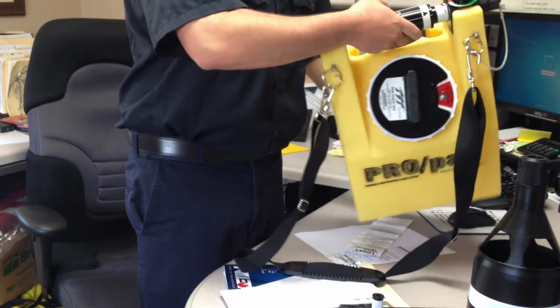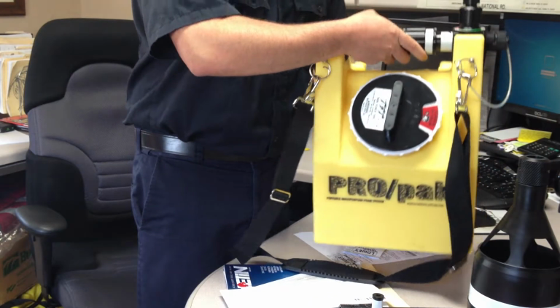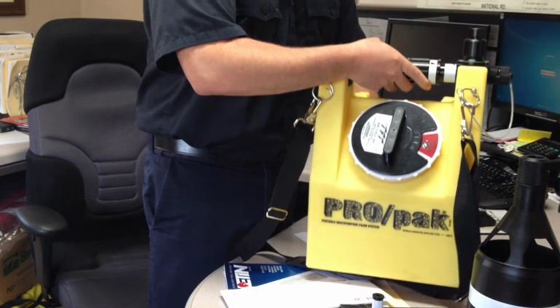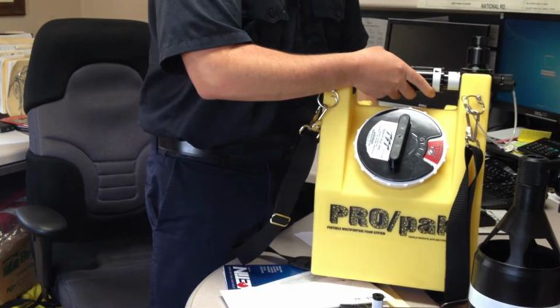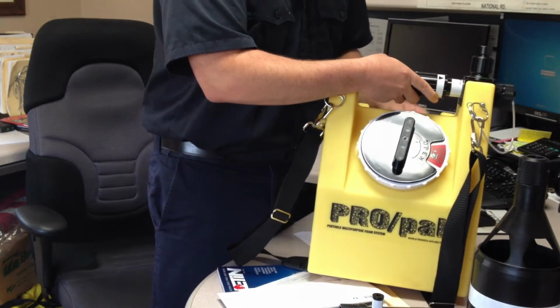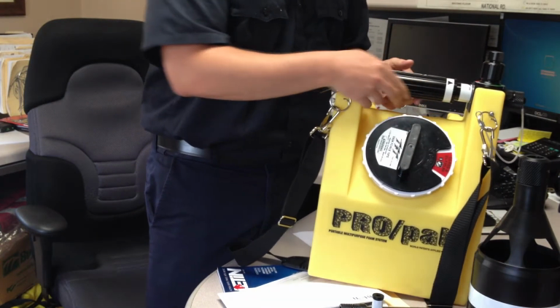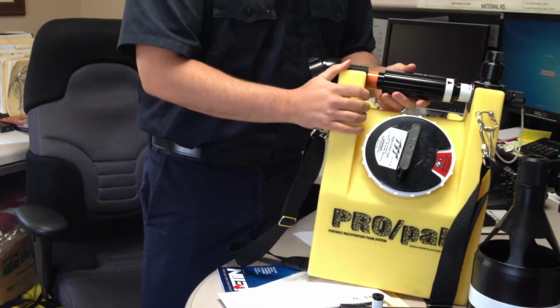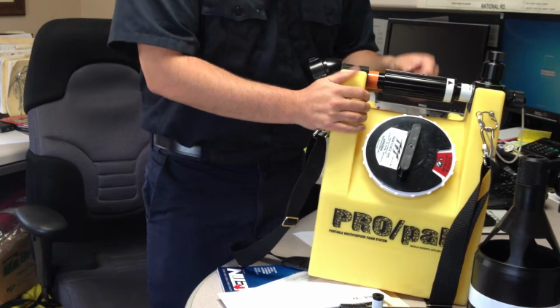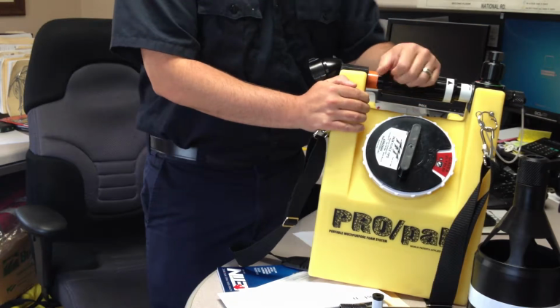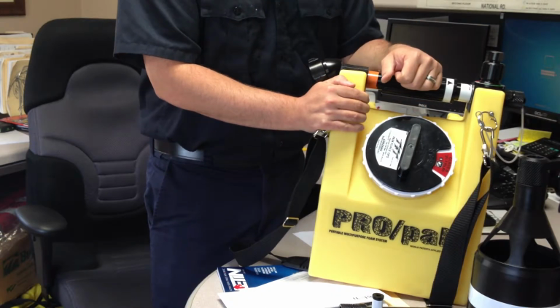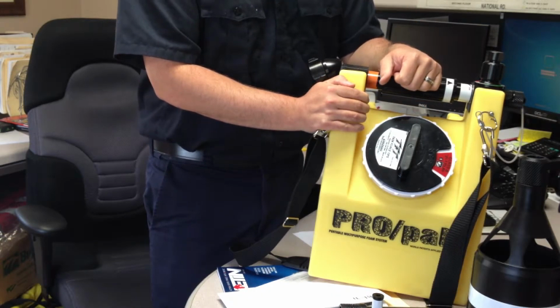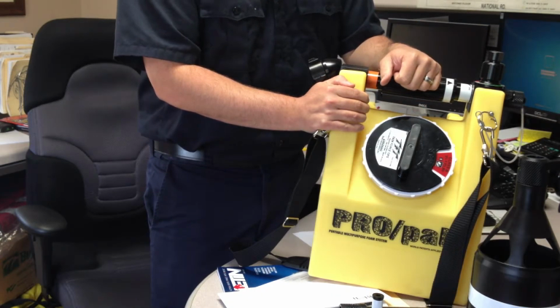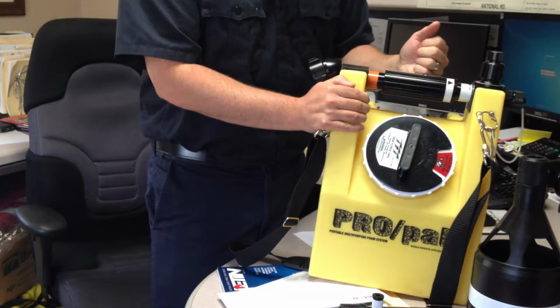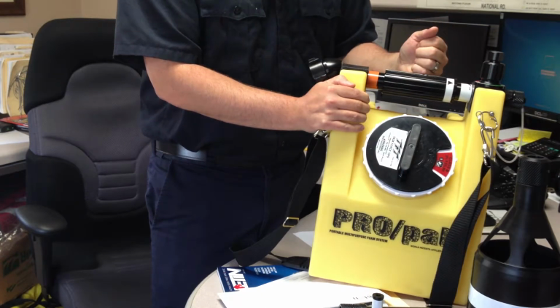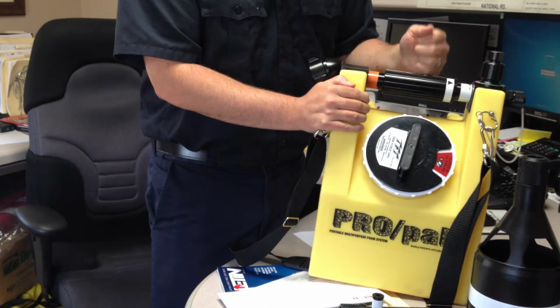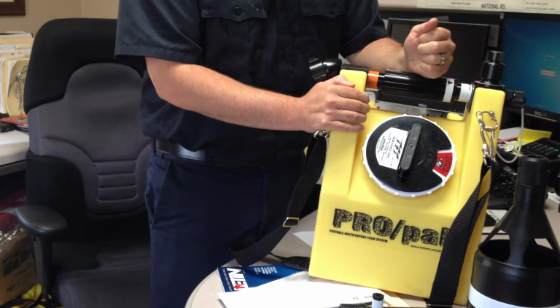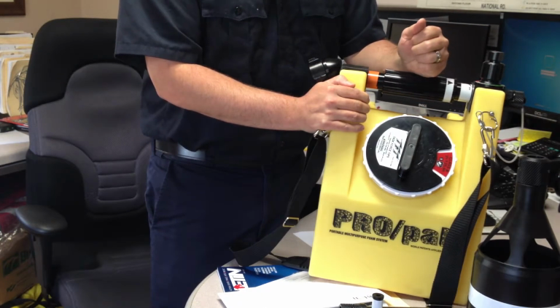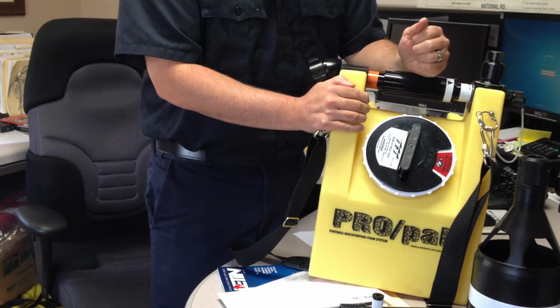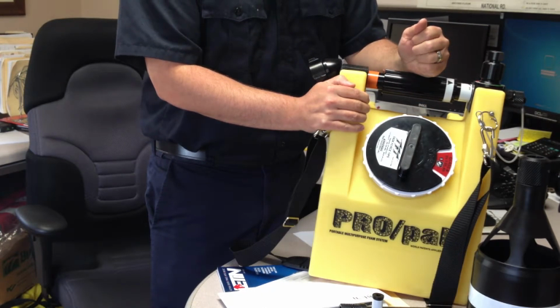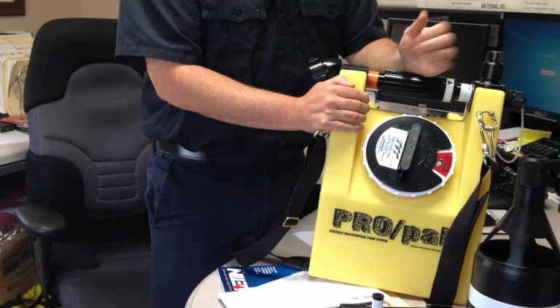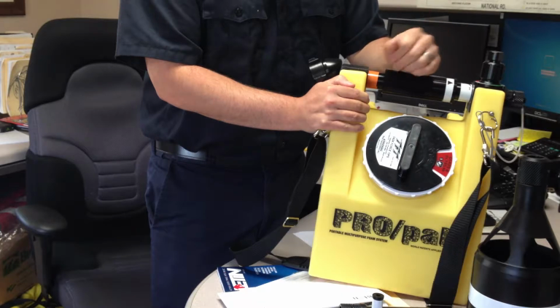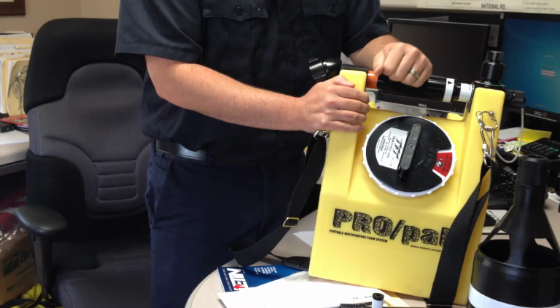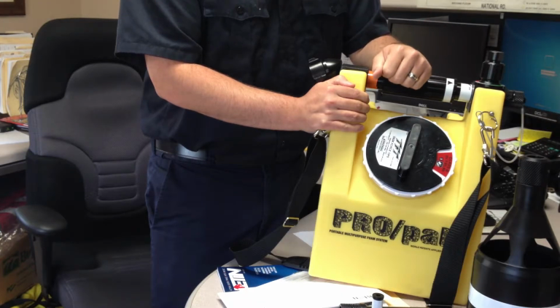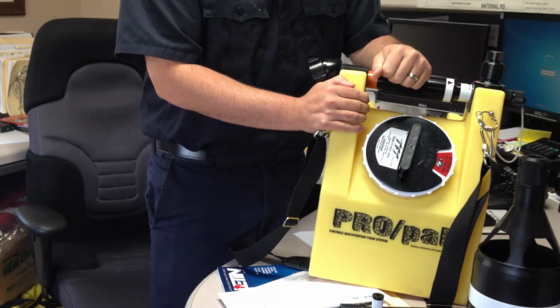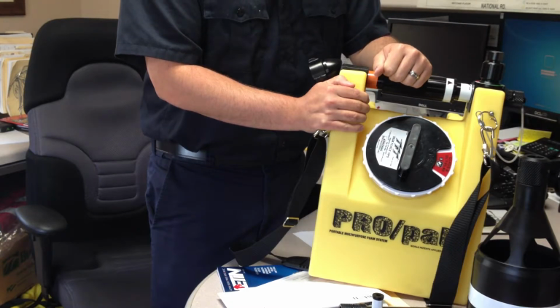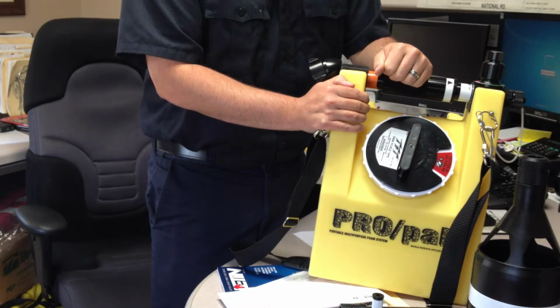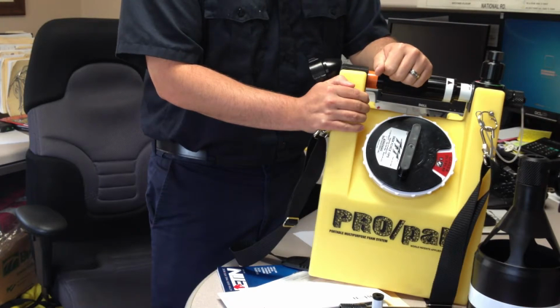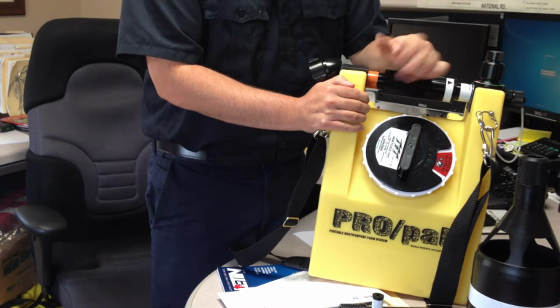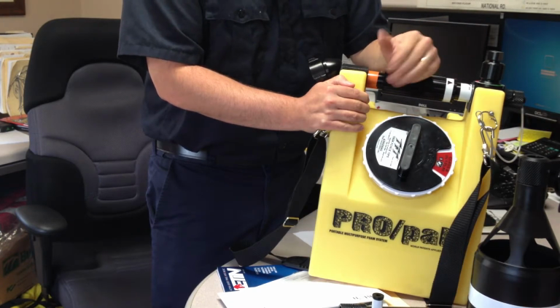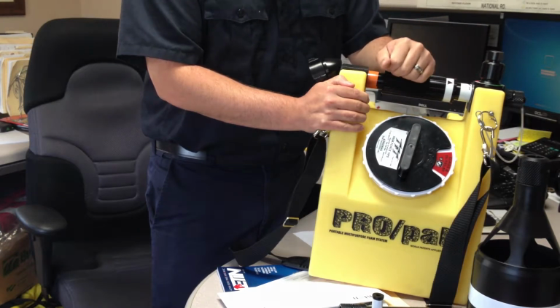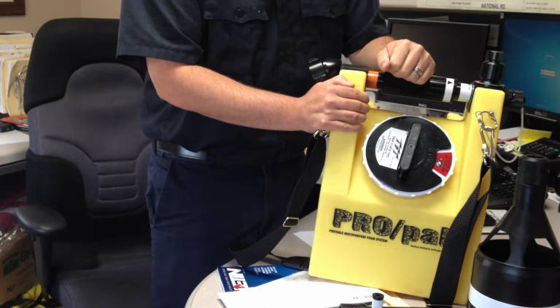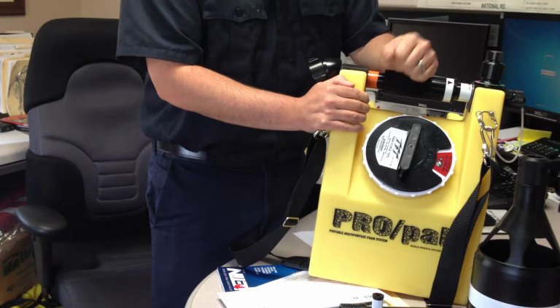Once you're done flowing it, 2.5 gallons at 100 psi is supposed to give you 12 gallons of foam — about 3 to 4 minutes of constant use.